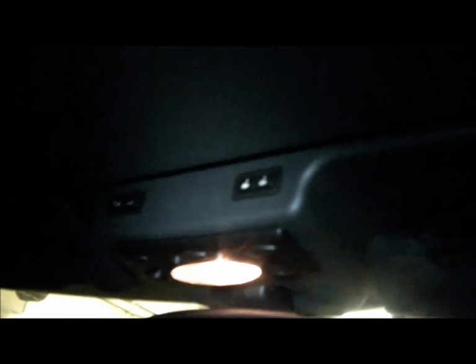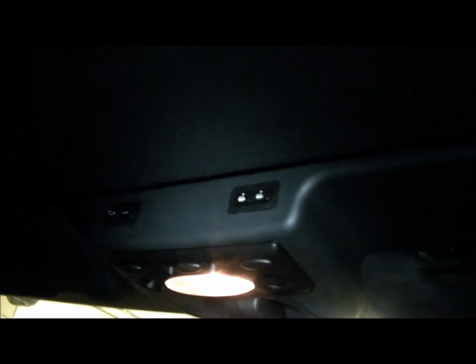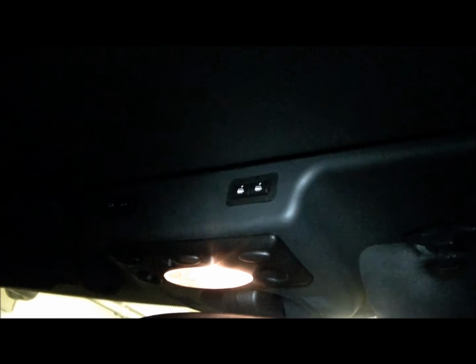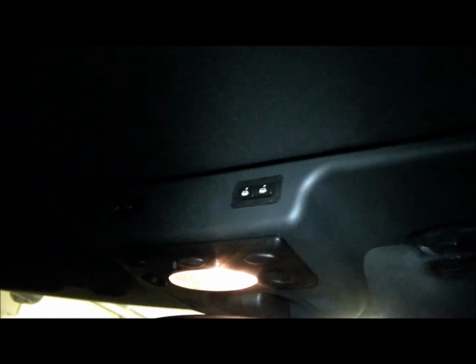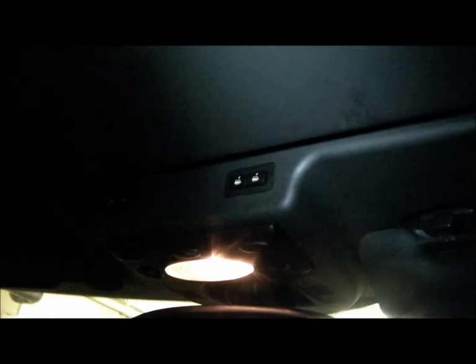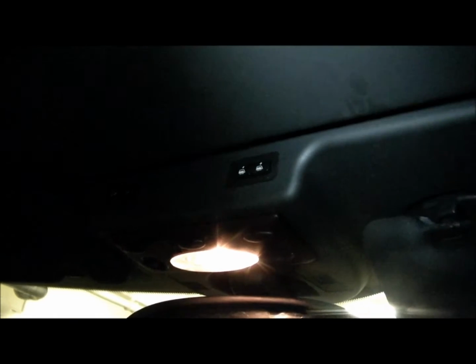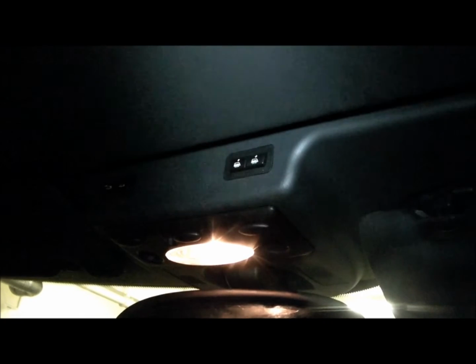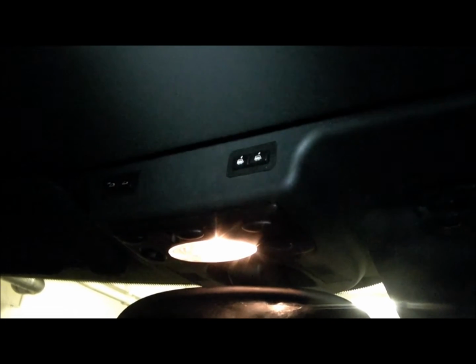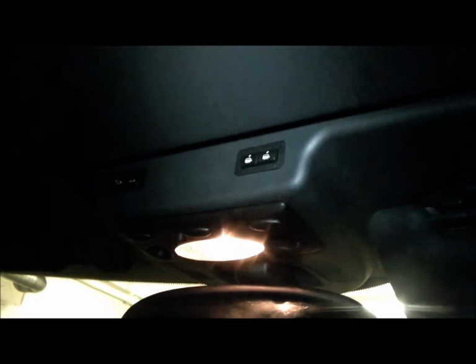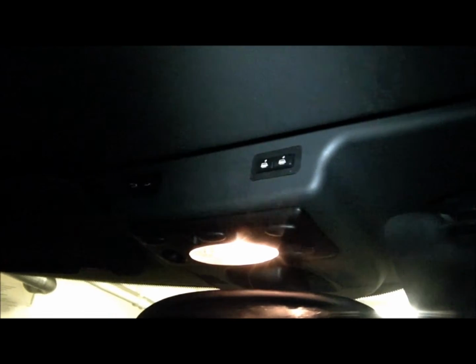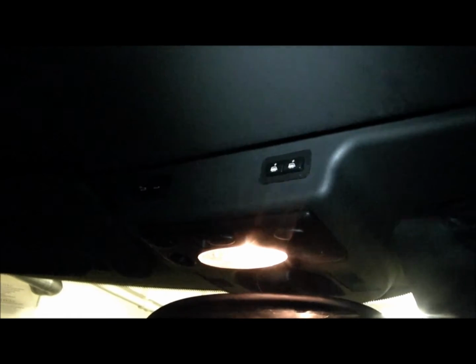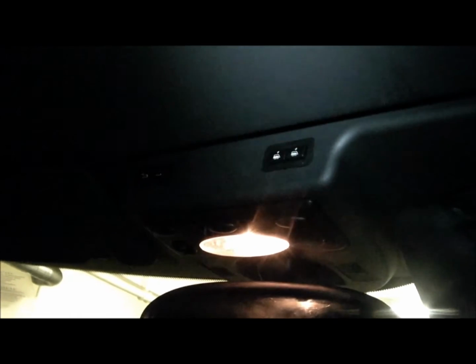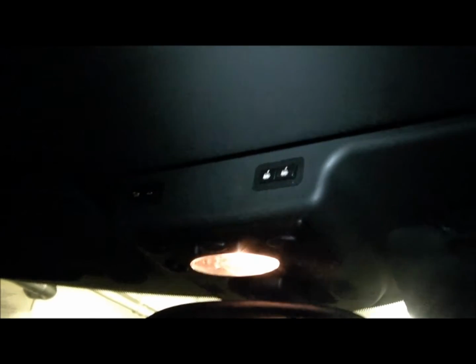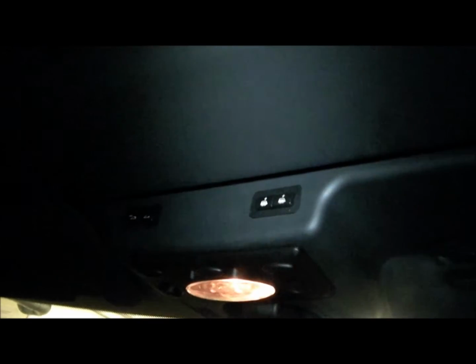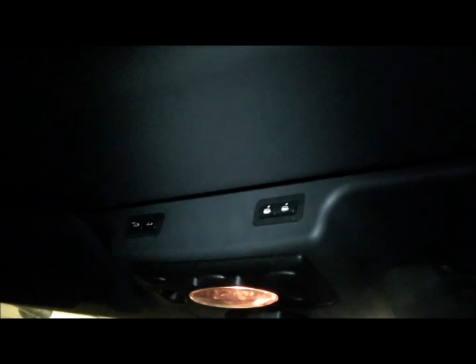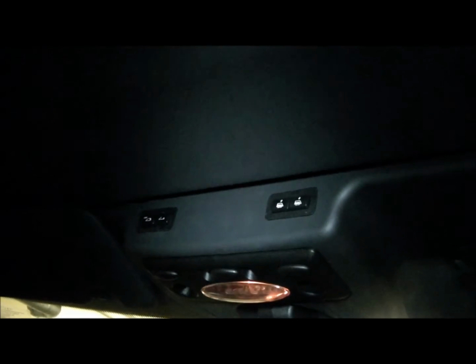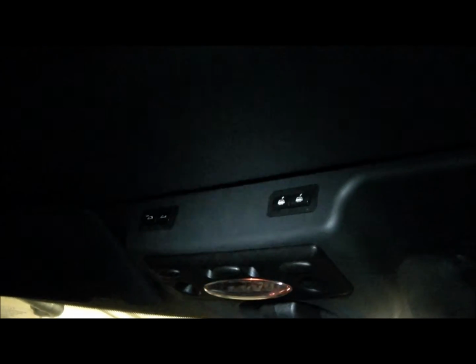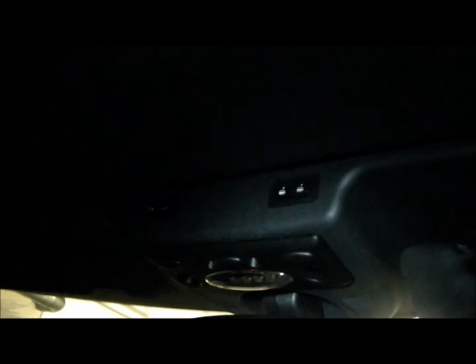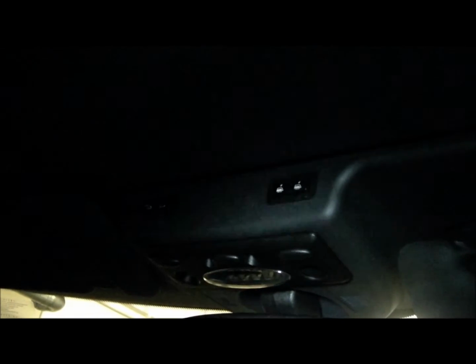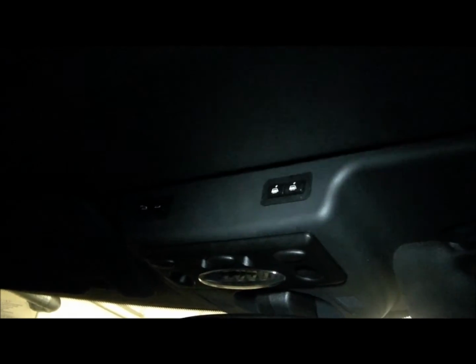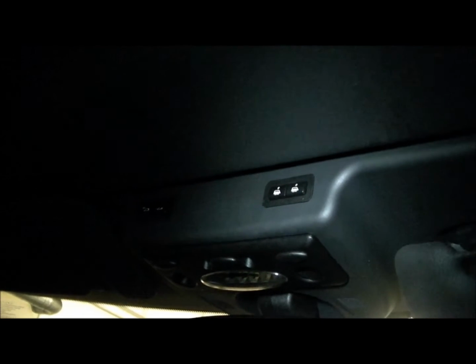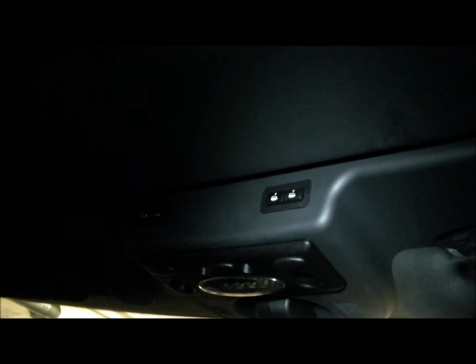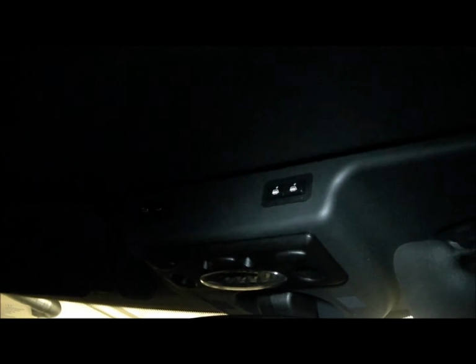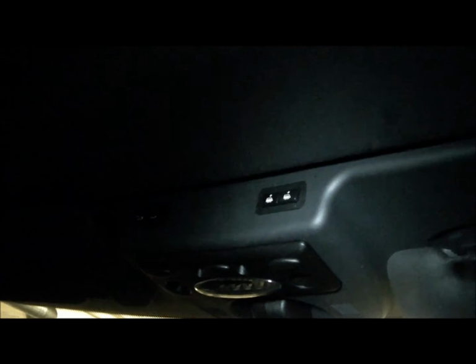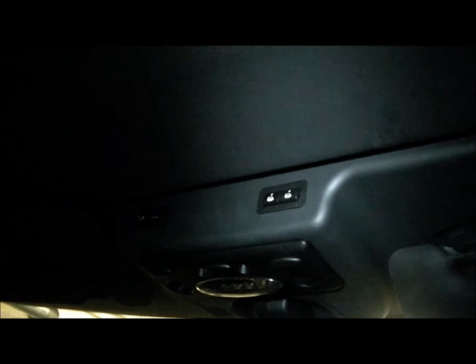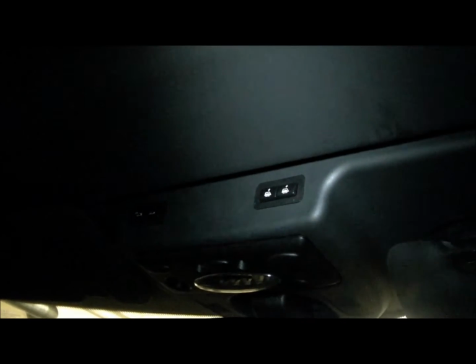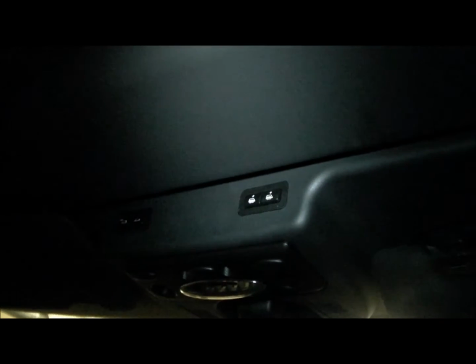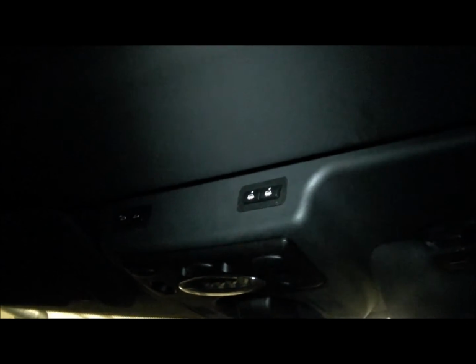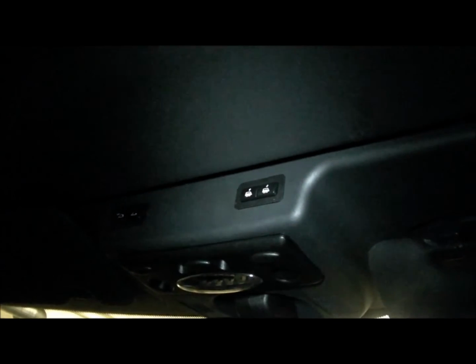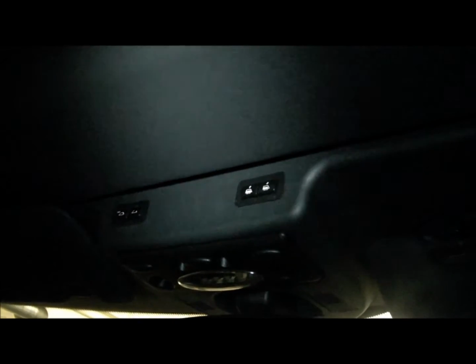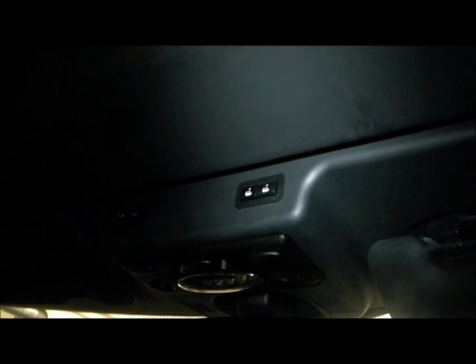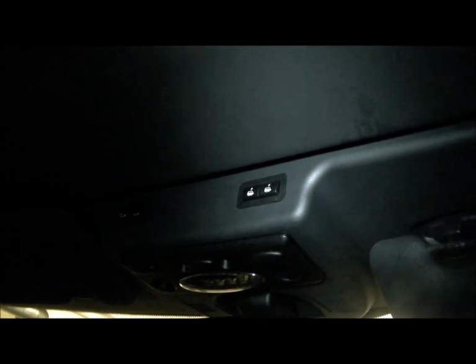Due to a few technical difficulties, I have to be doing this like this. Anyway, this is our Mini, and we've replaced the roof area, which is just above where the light is.